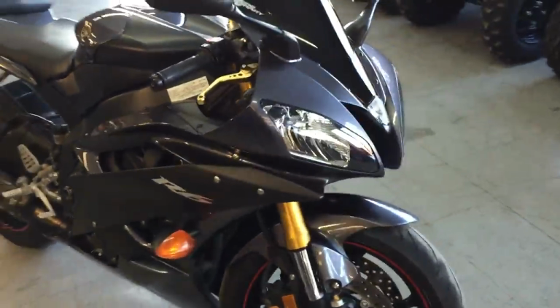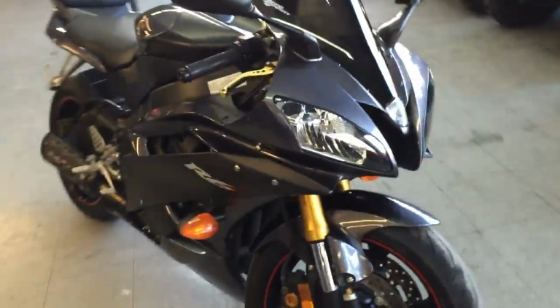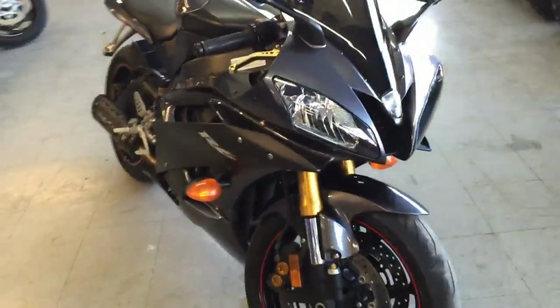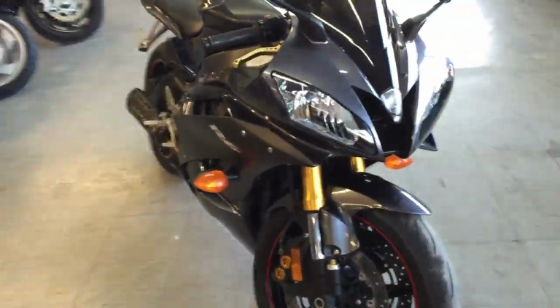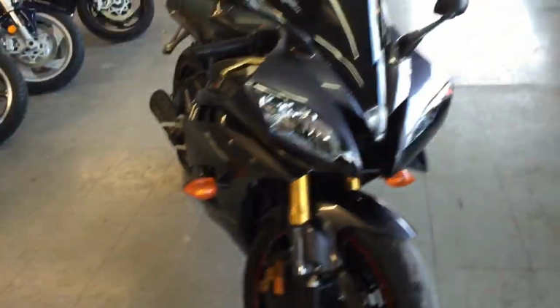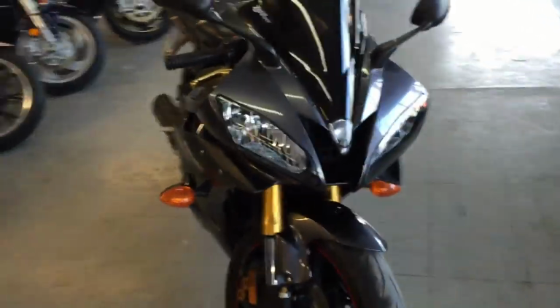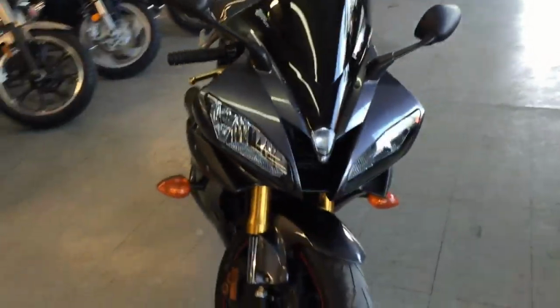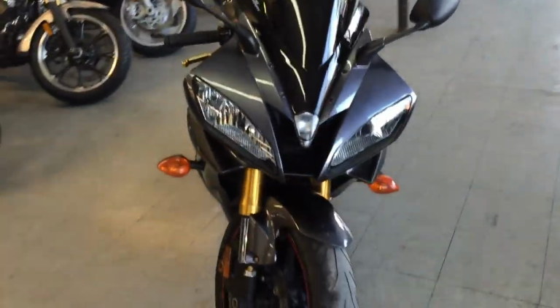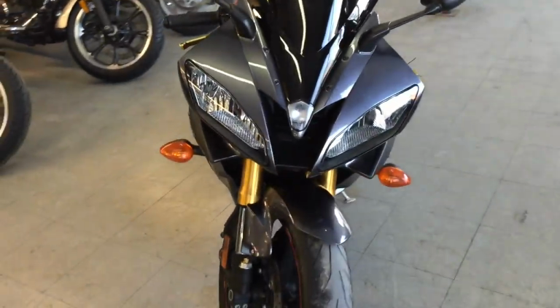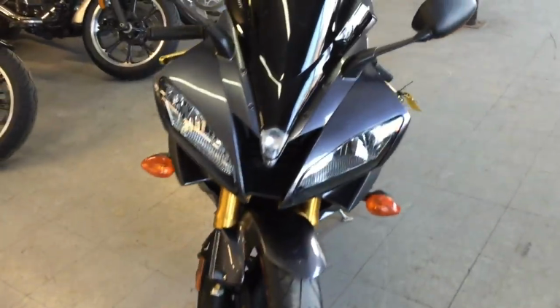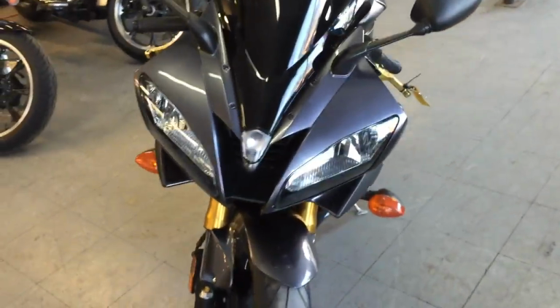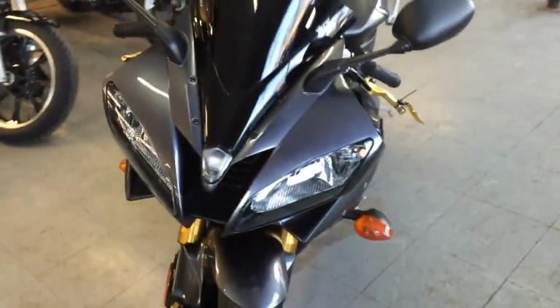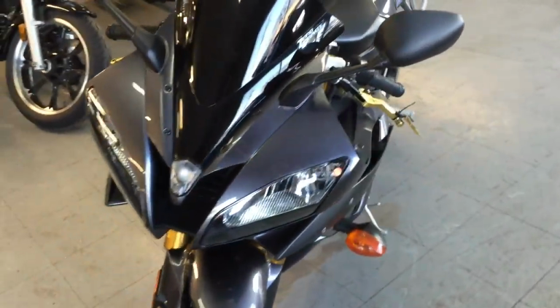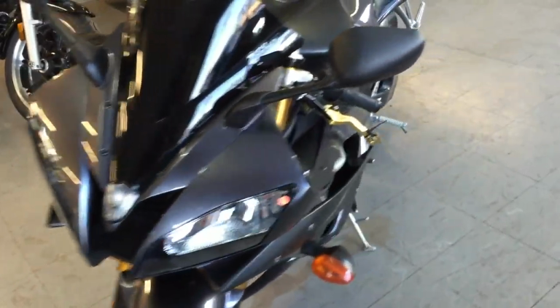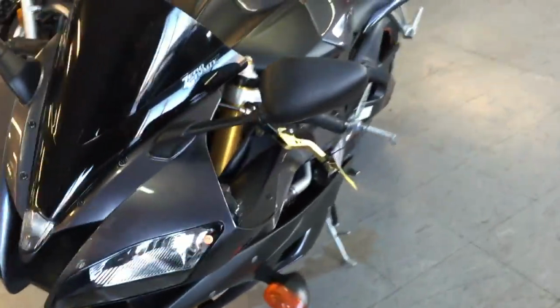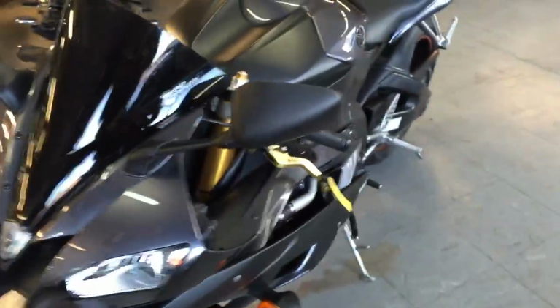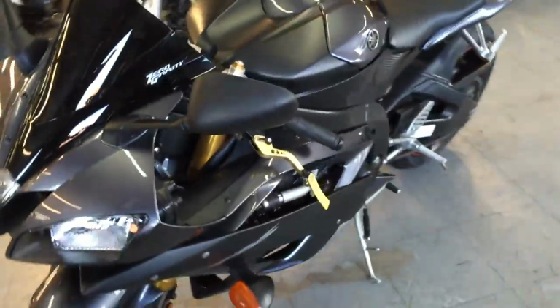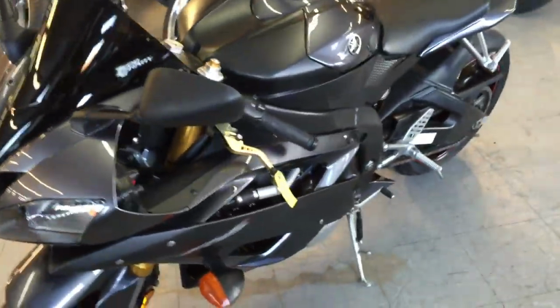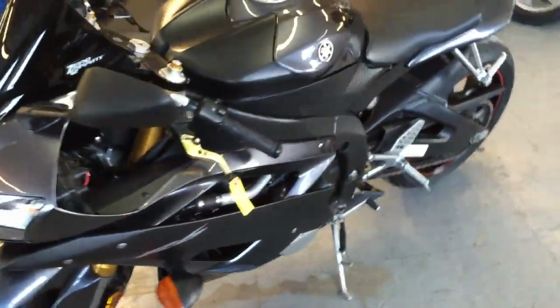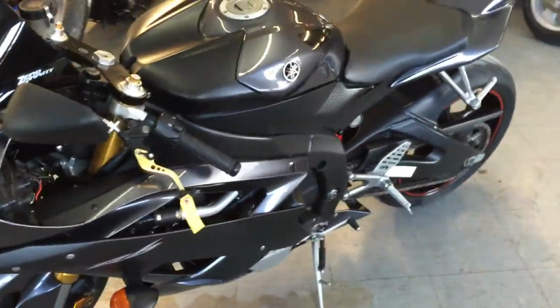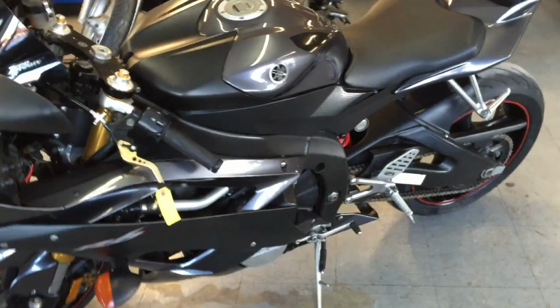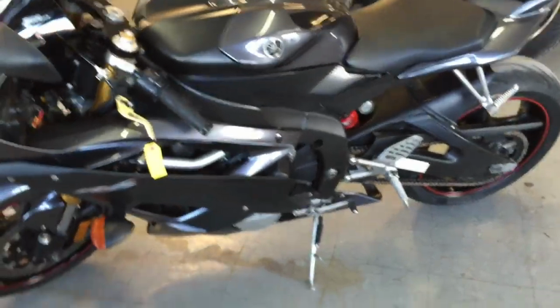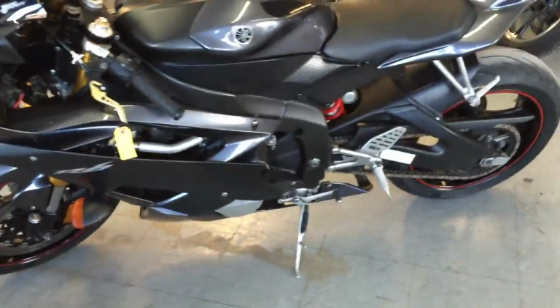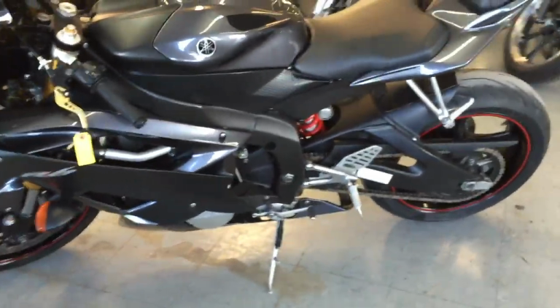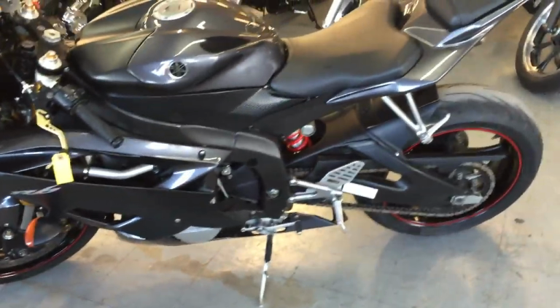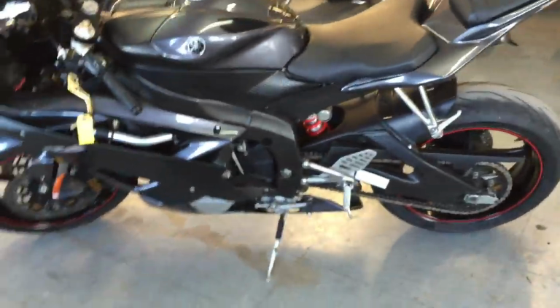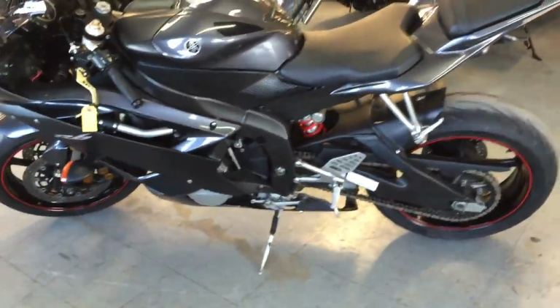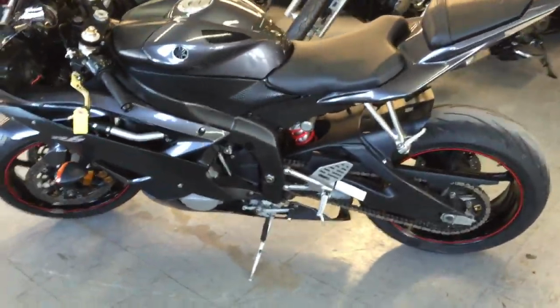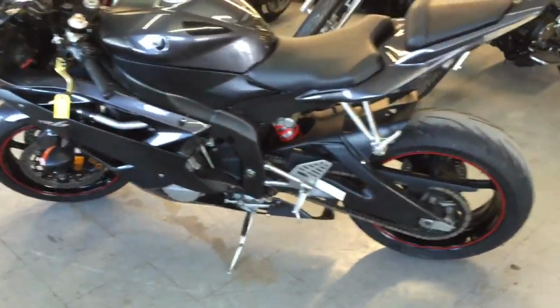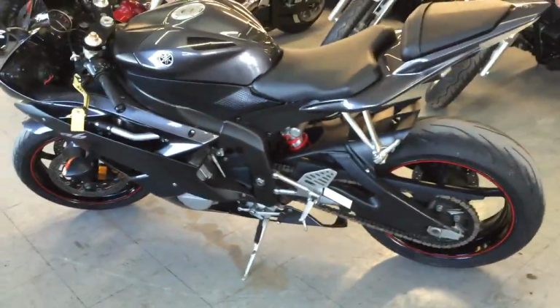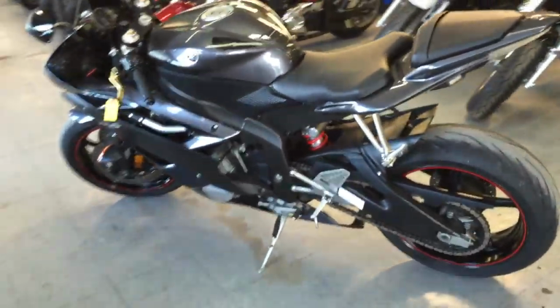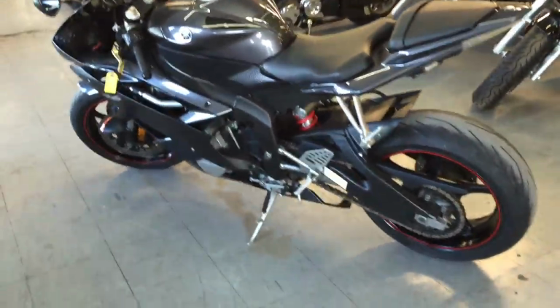It's got CRG levers, fender eliminator kit, LED brake lights with integrated rear turn signals, HID headlights, and a Two Brothers carbon fiber black series exhaust.